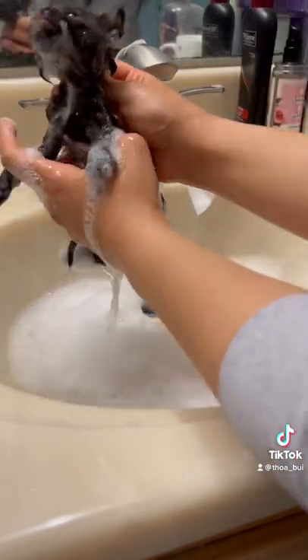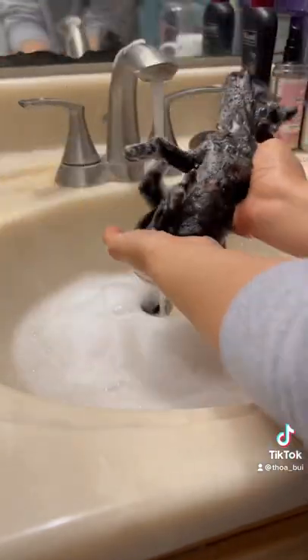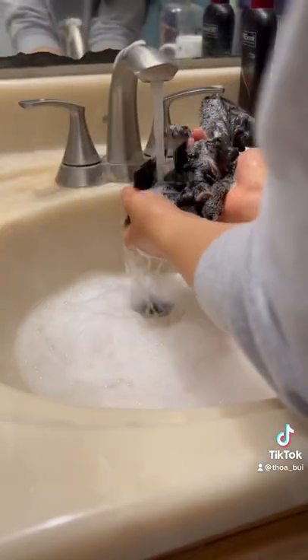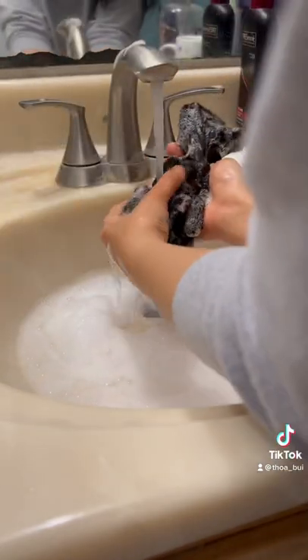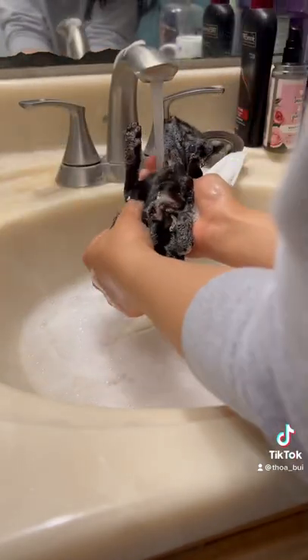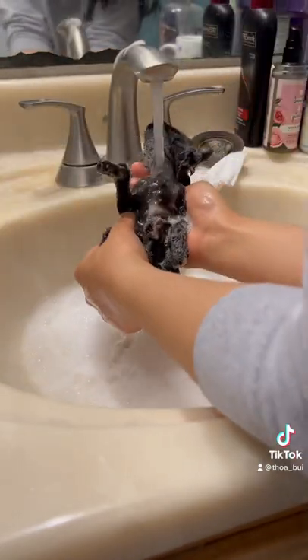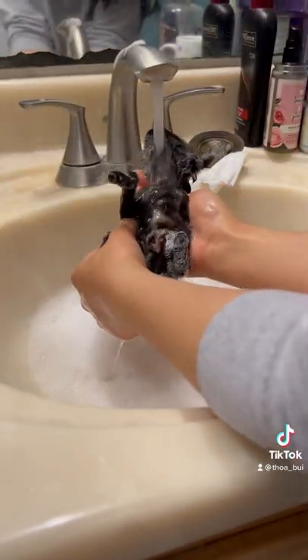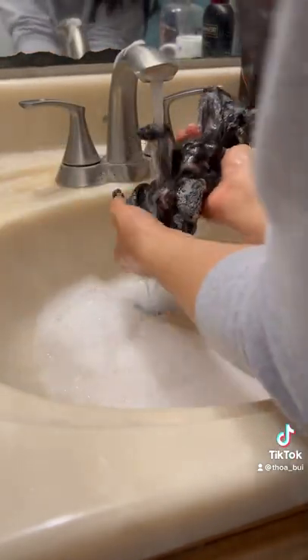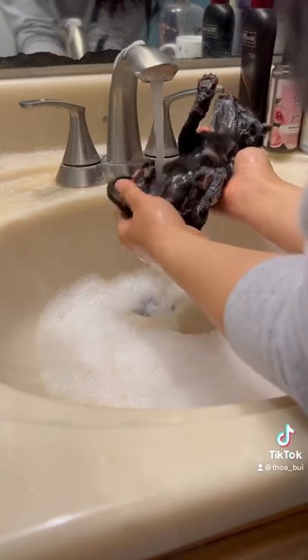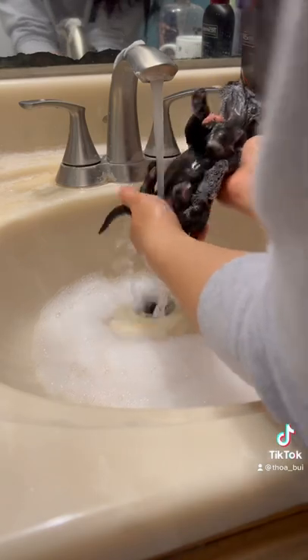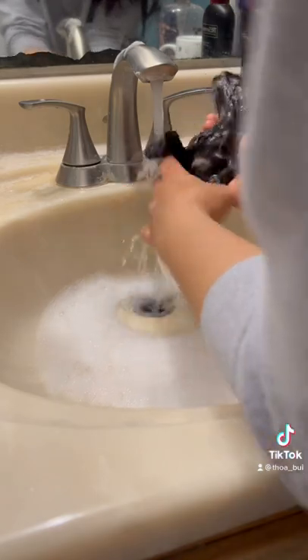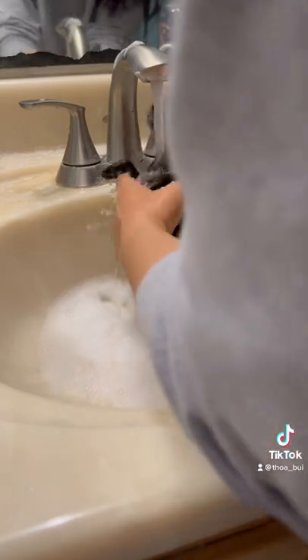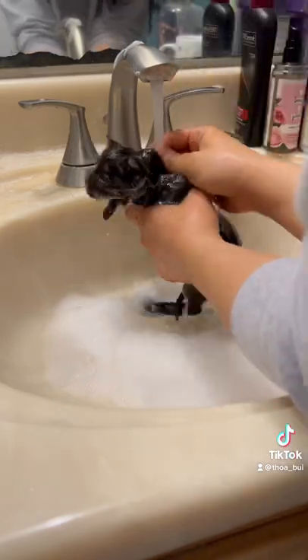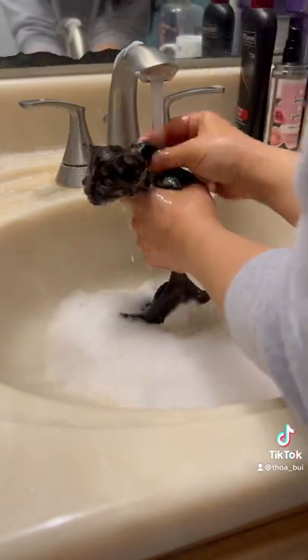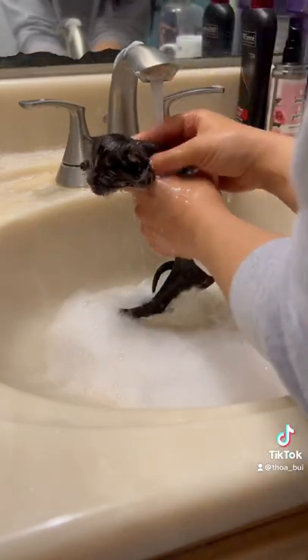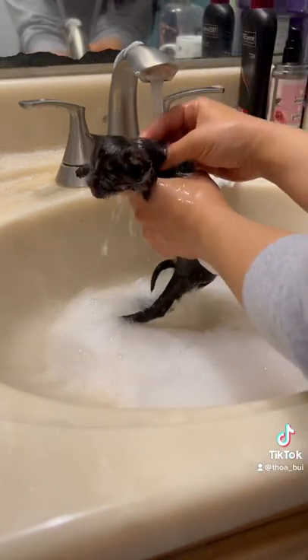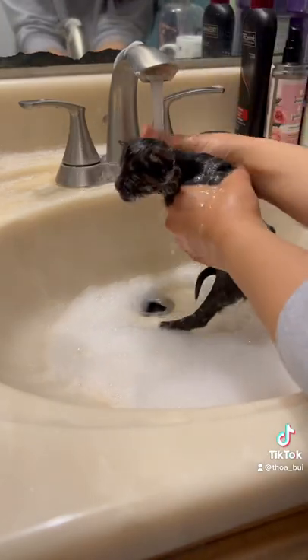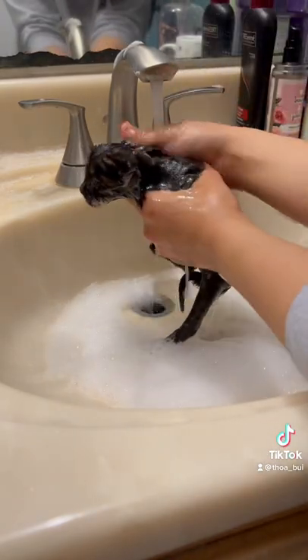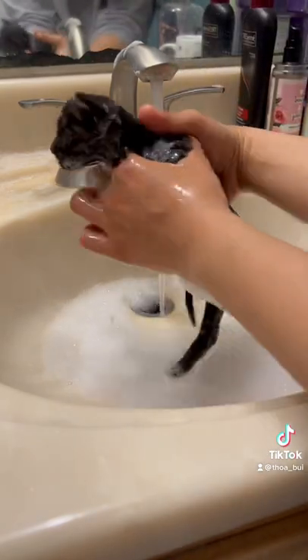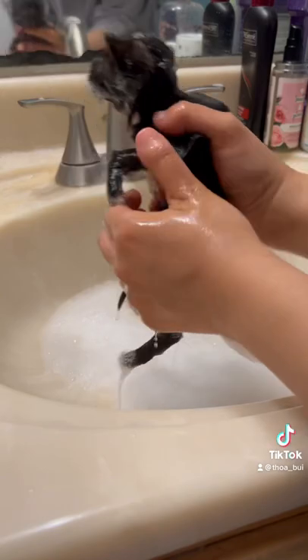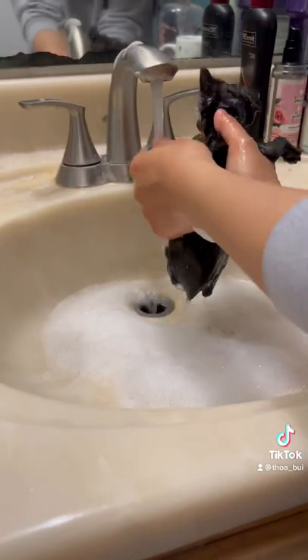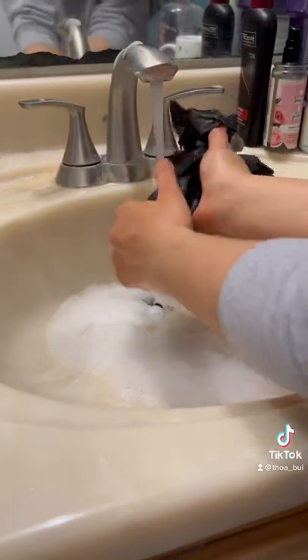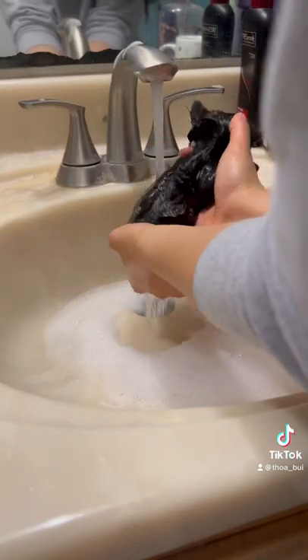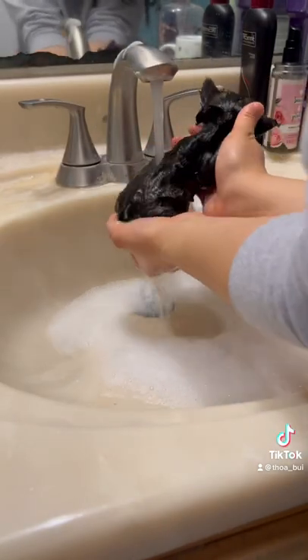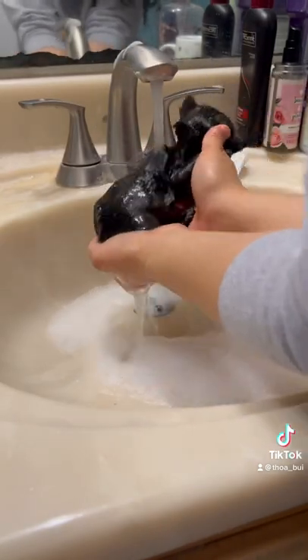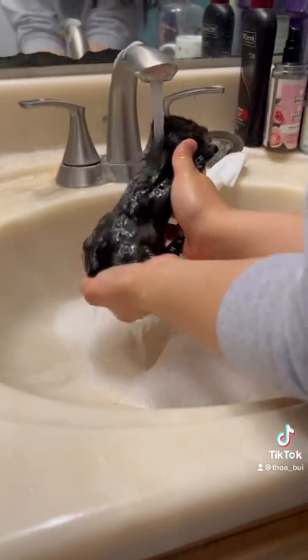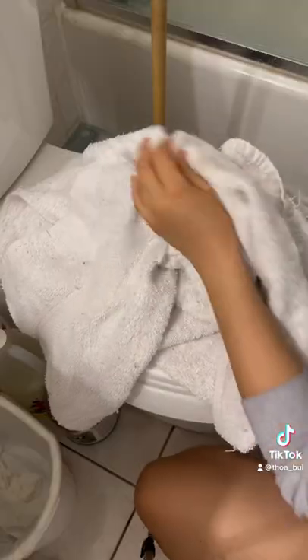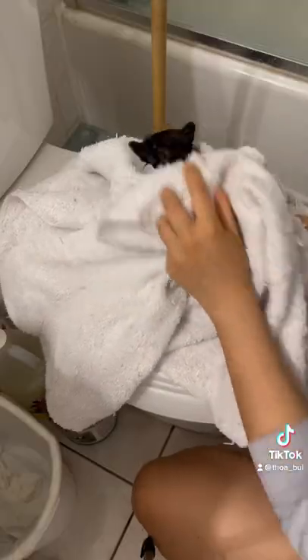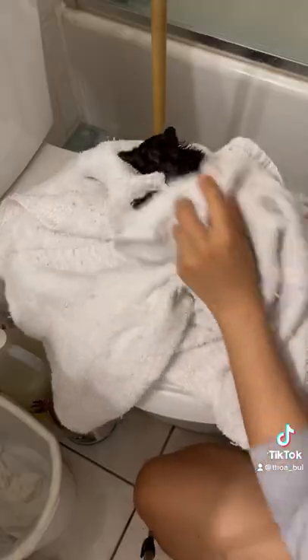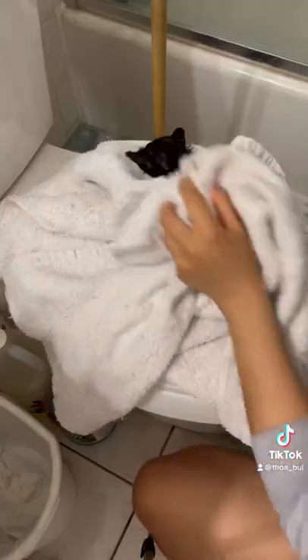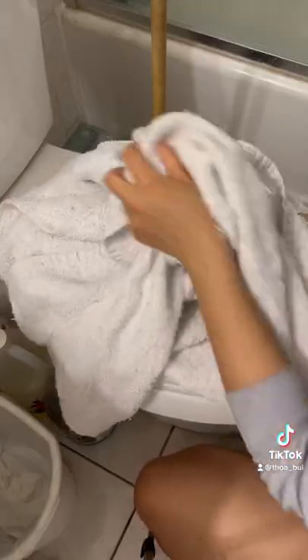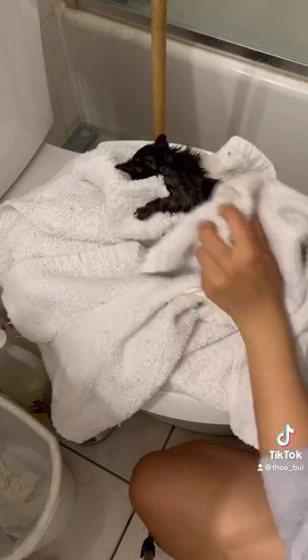Now I'm just rinsing her whole body off, making sure not to get her face. Once all the soap is off, then I go ahead and towel dry her the best I can.